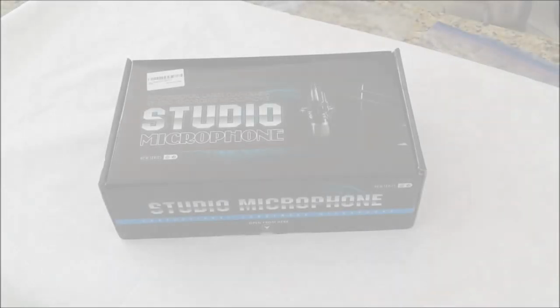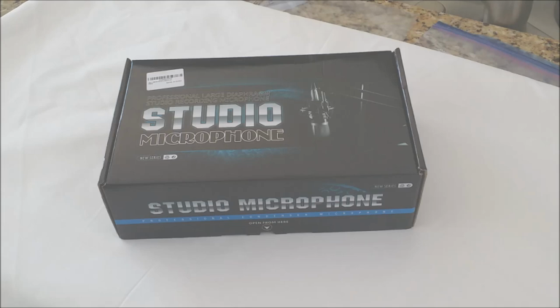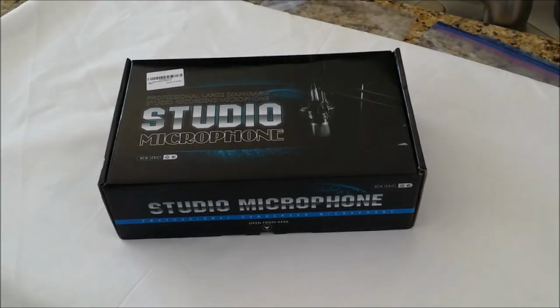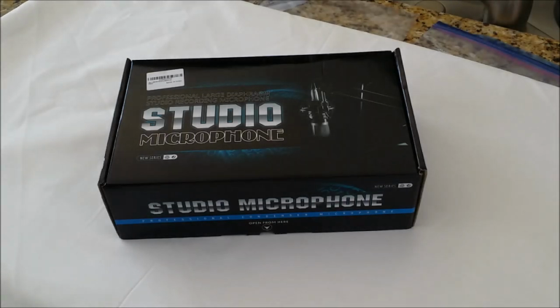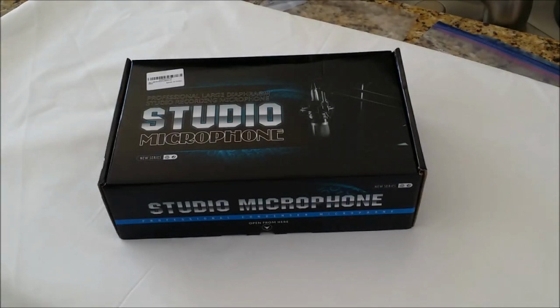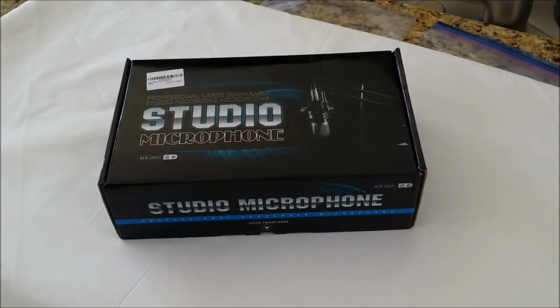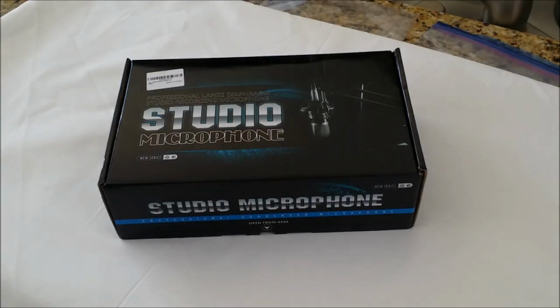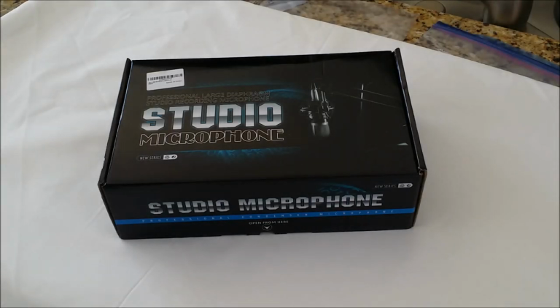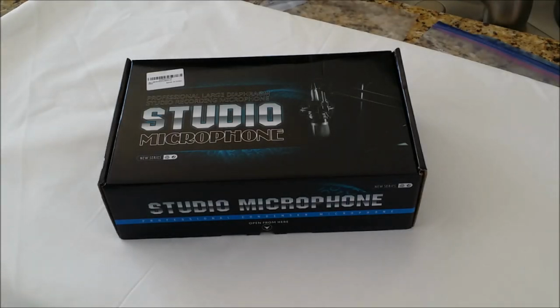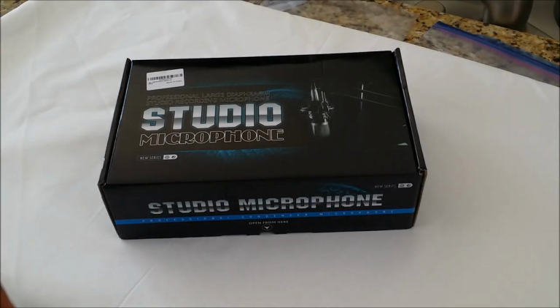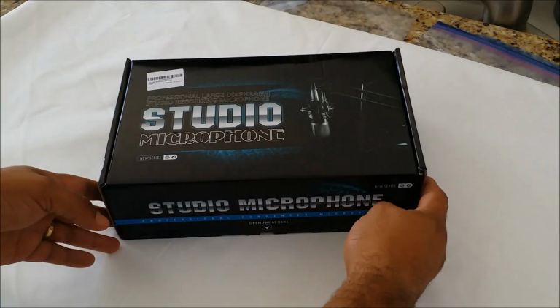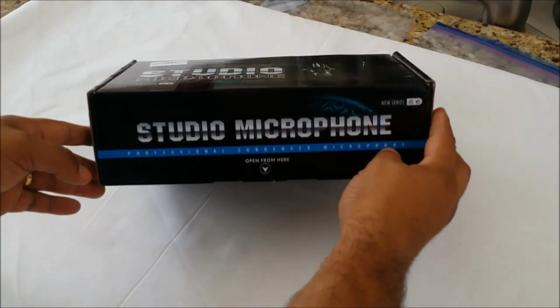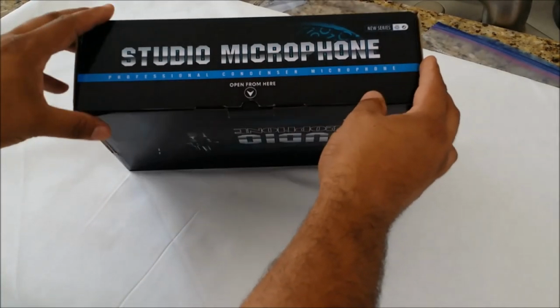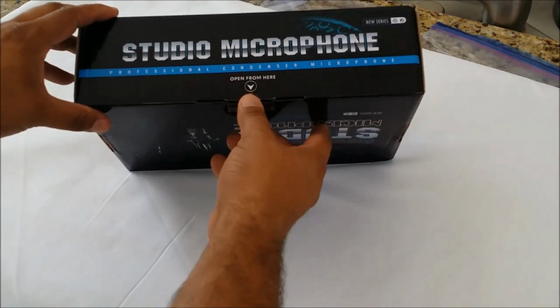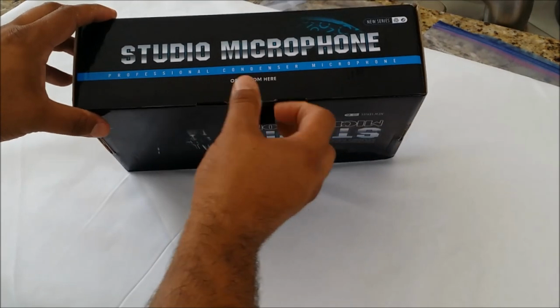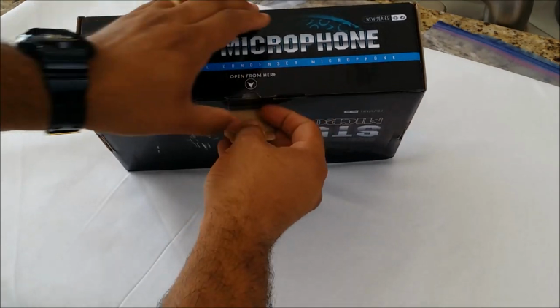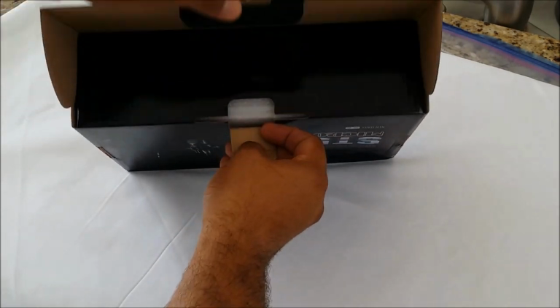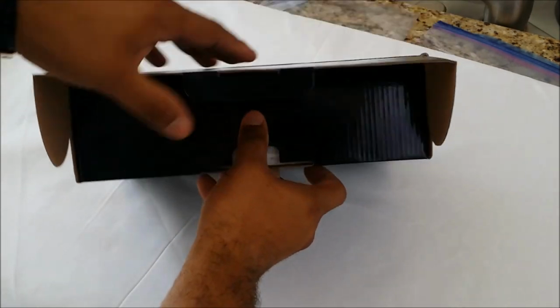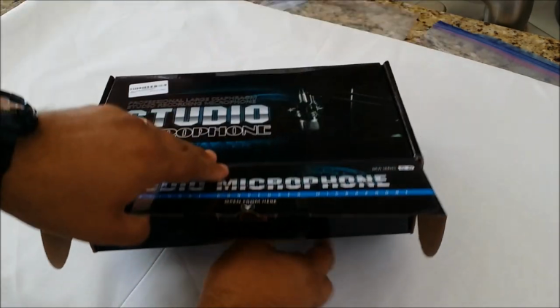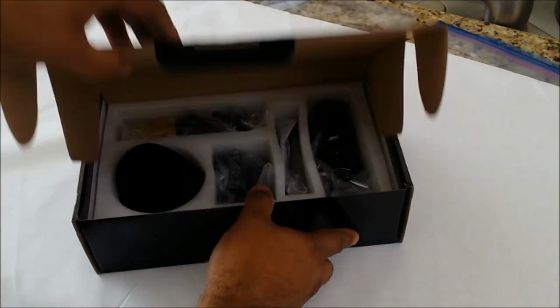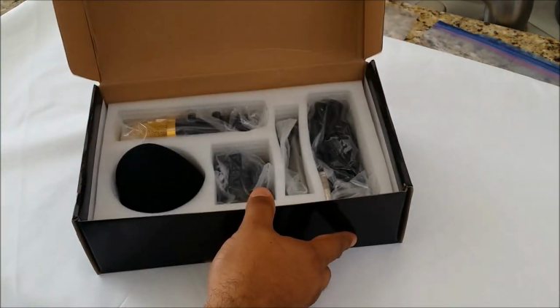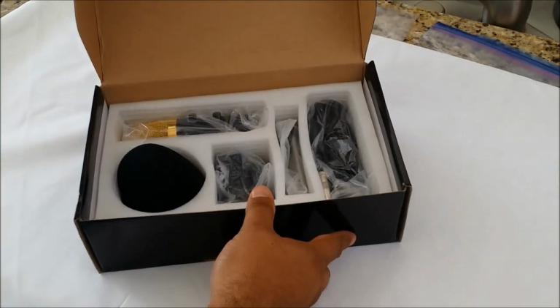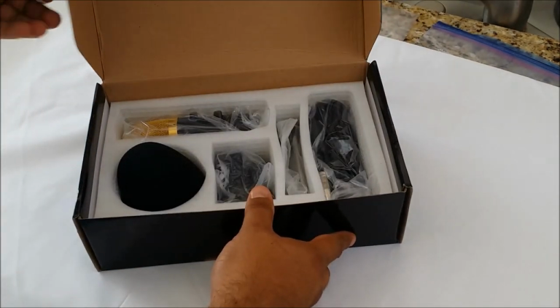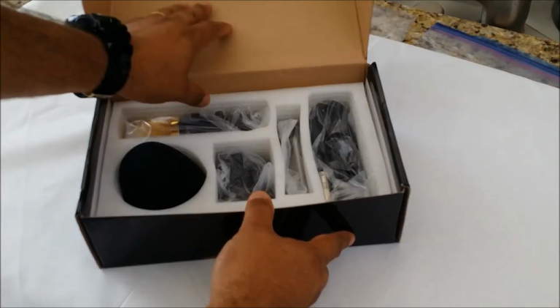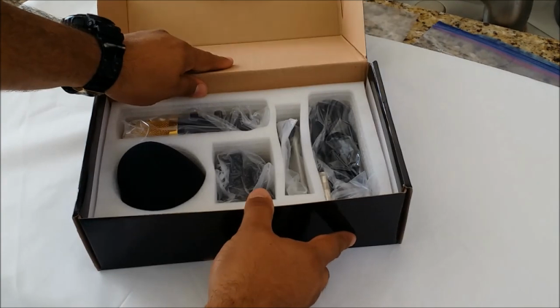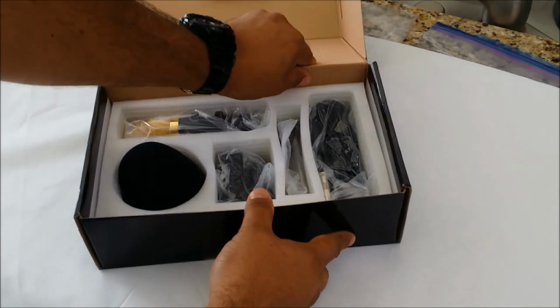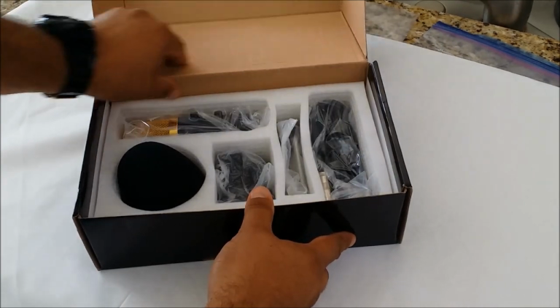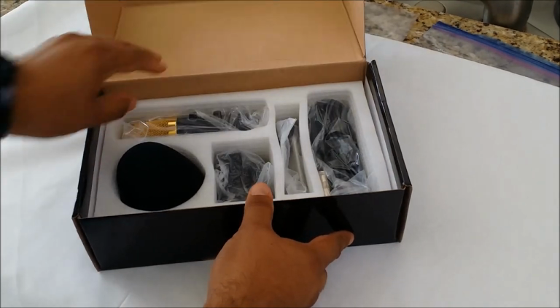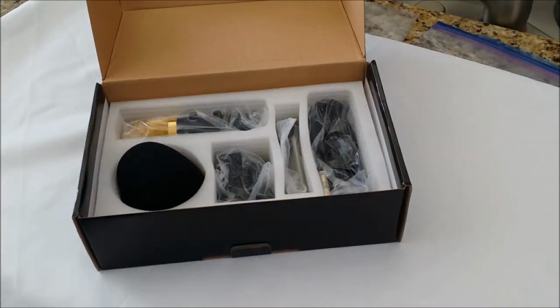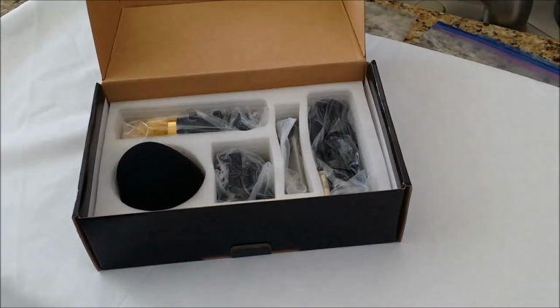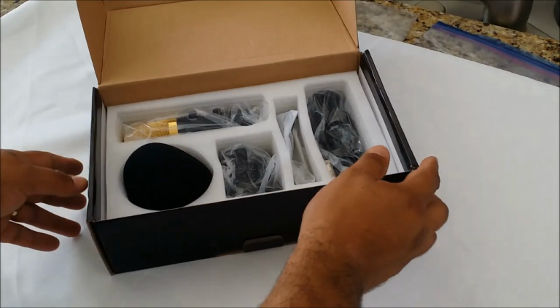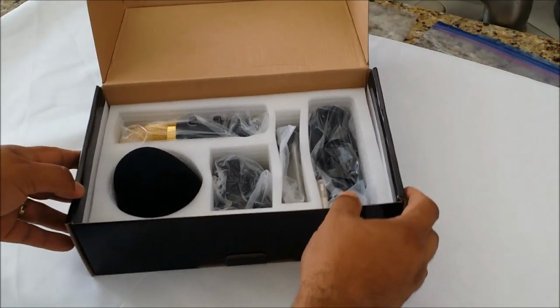Here is the package that it came in. It just says generic studio microphone and inside it has a nice foam divider for all of the components of the microphone system.